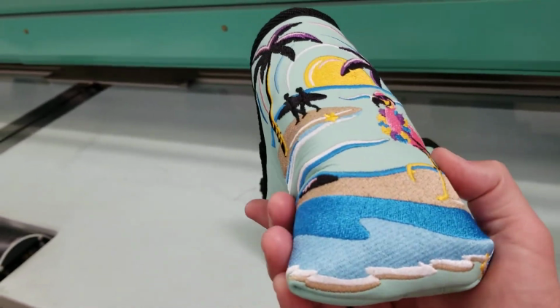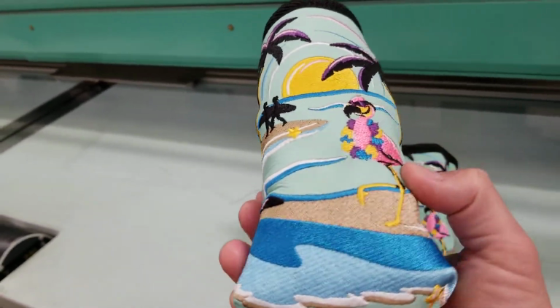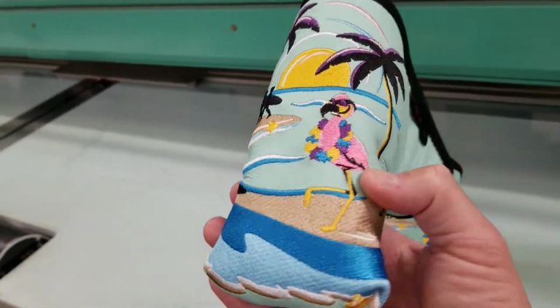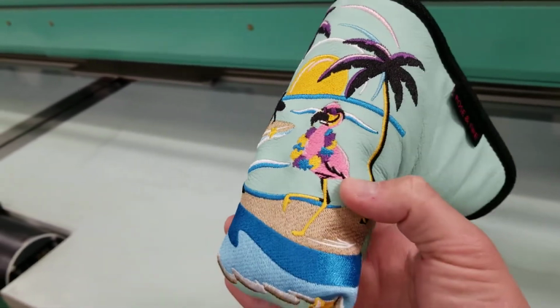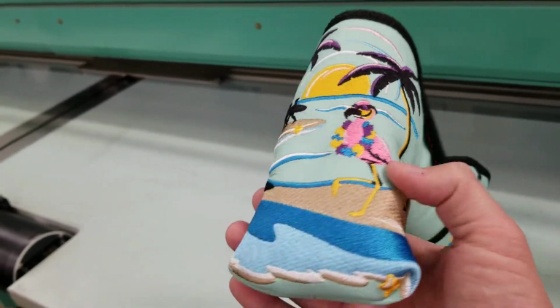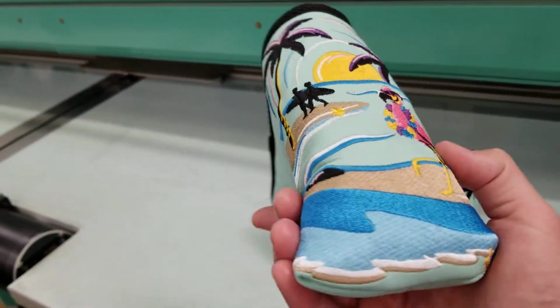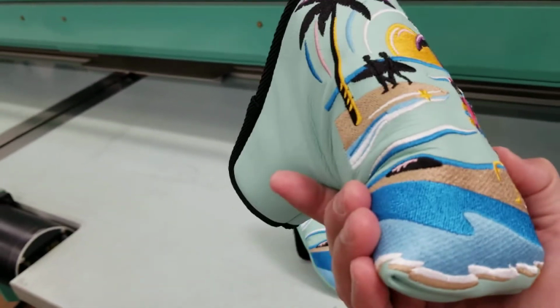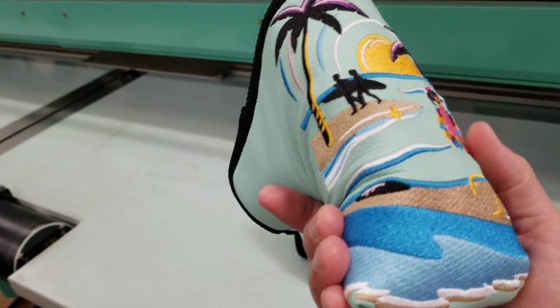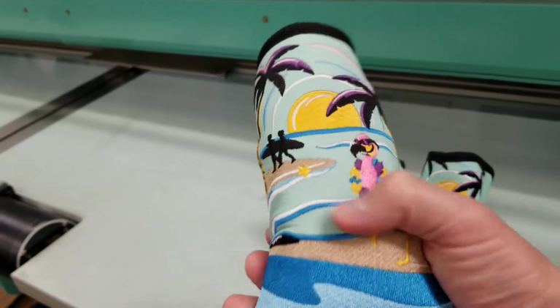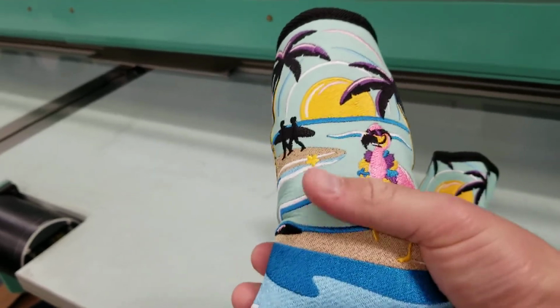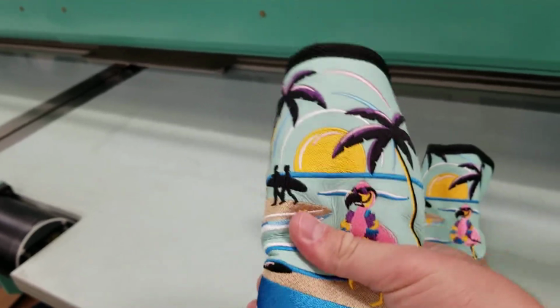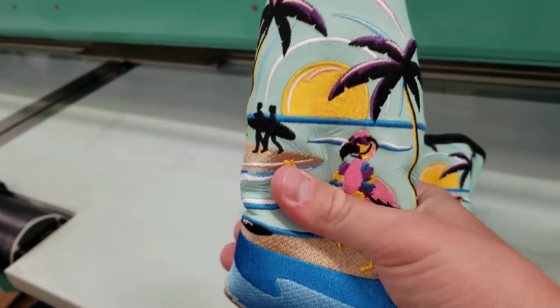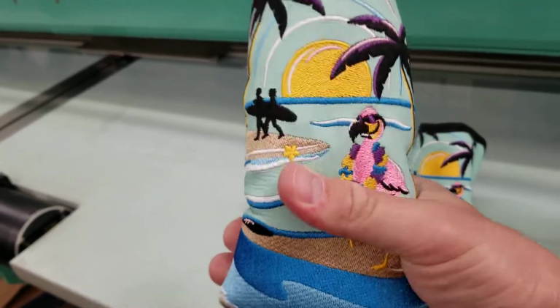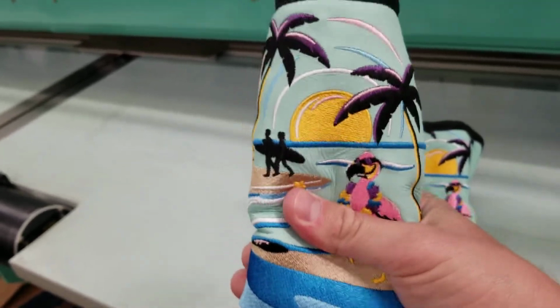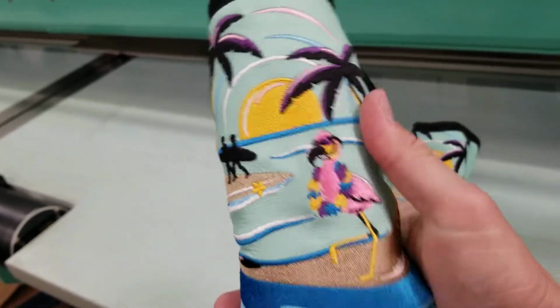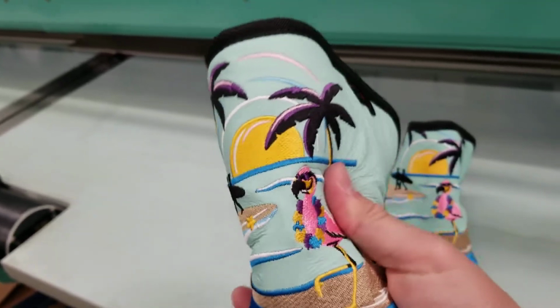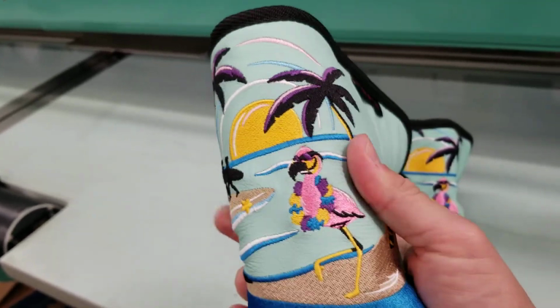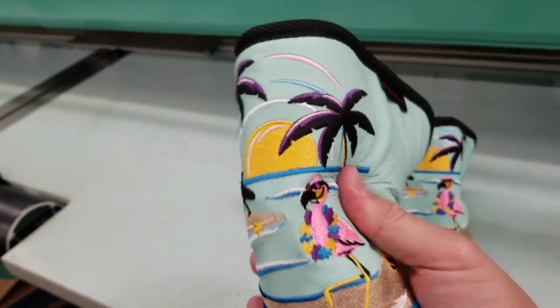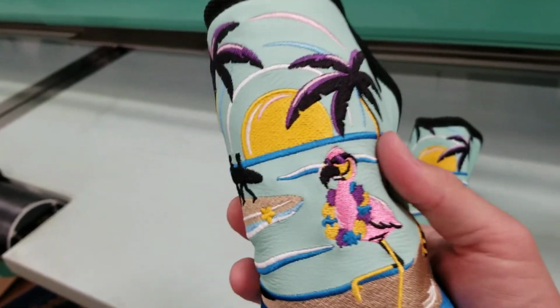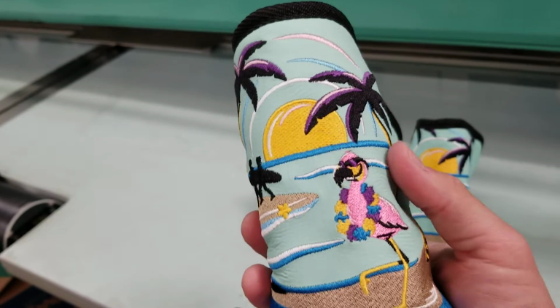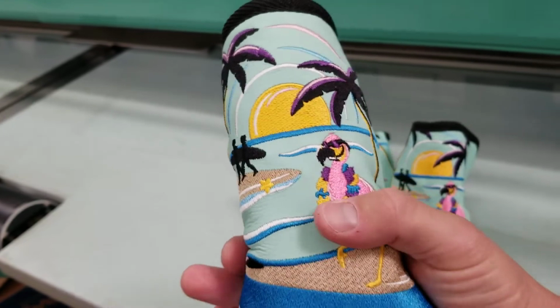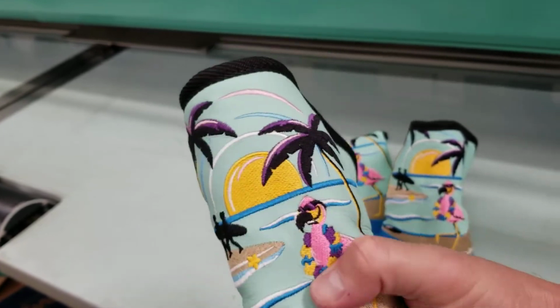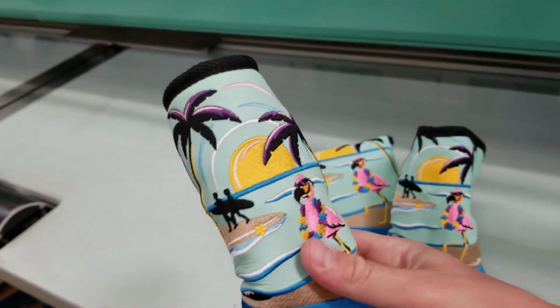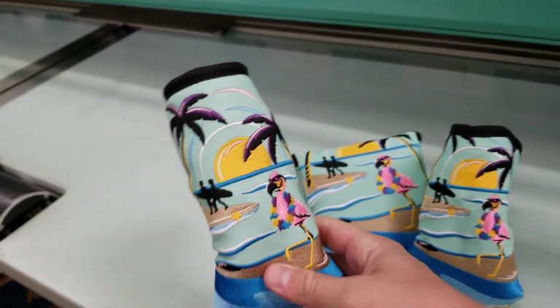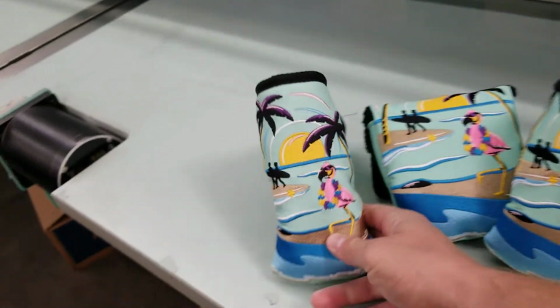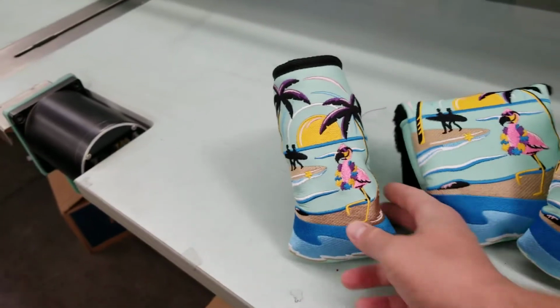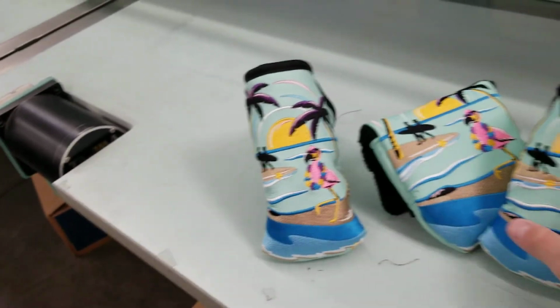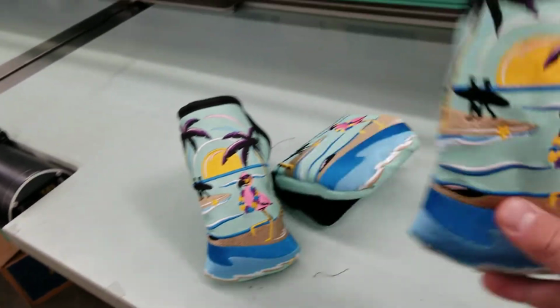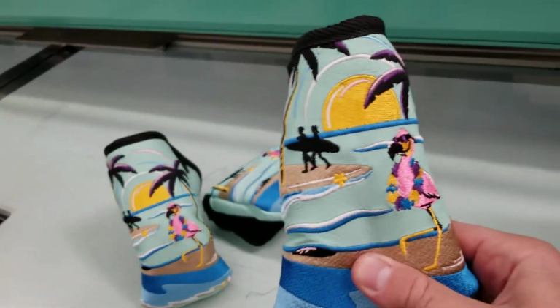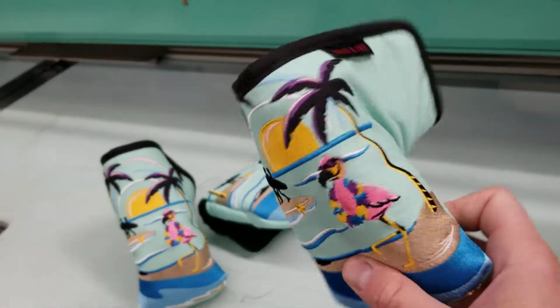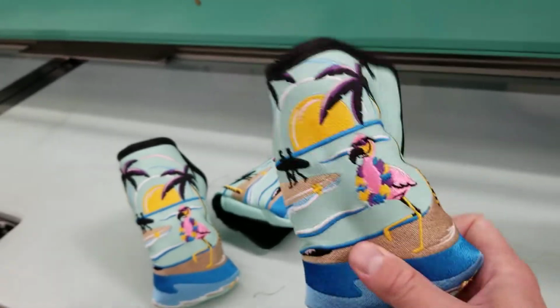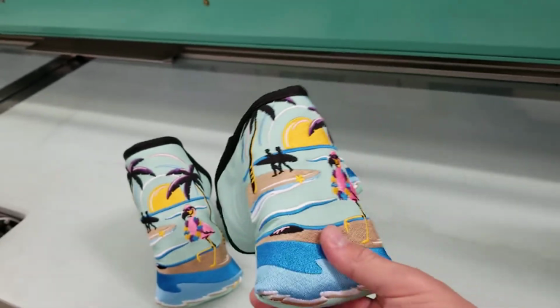The first is our standard cavity back blade — will fit your Anser and Newport style putters. It's the most popular, has a furniture-grade foam so it's very protective, and a military-grade Velcro closure so it's going to be nice and secure.